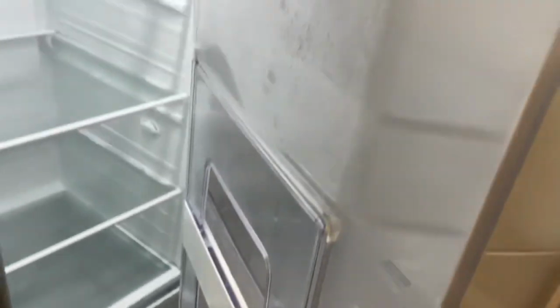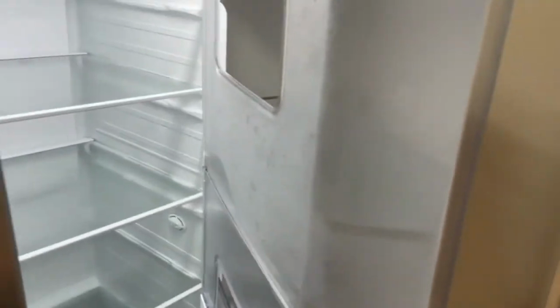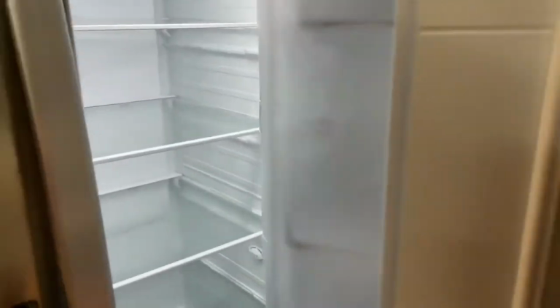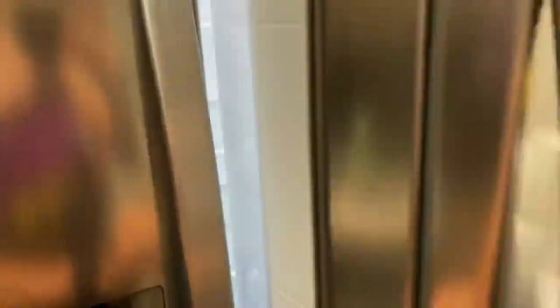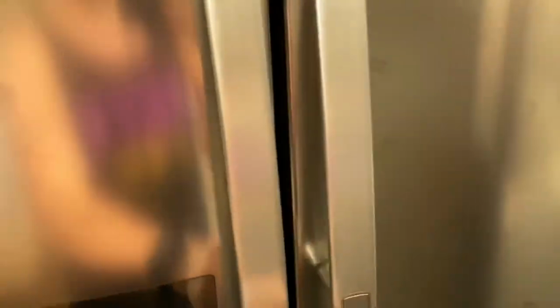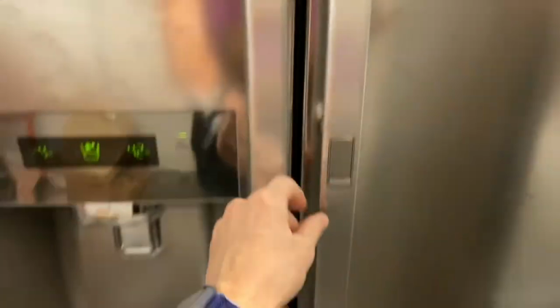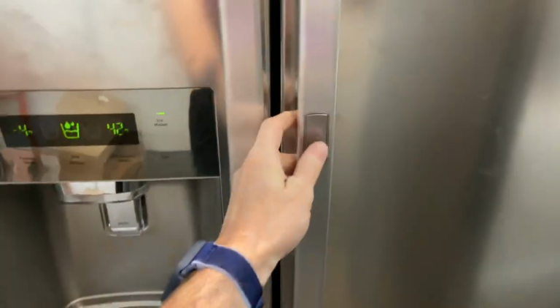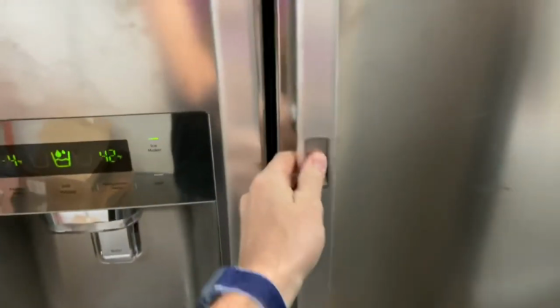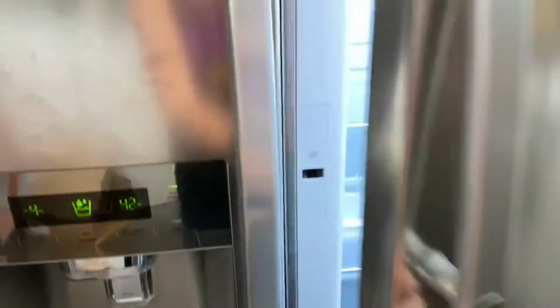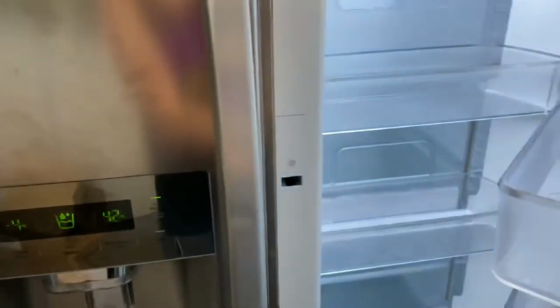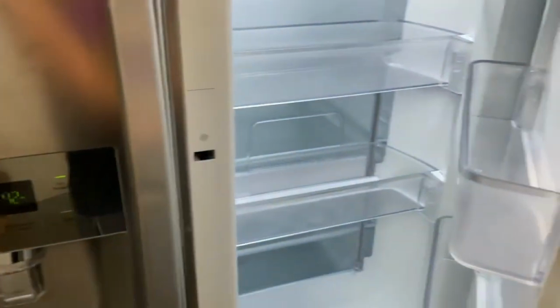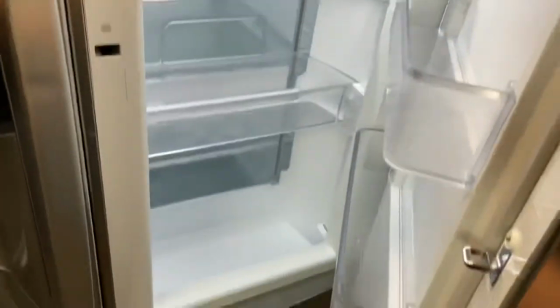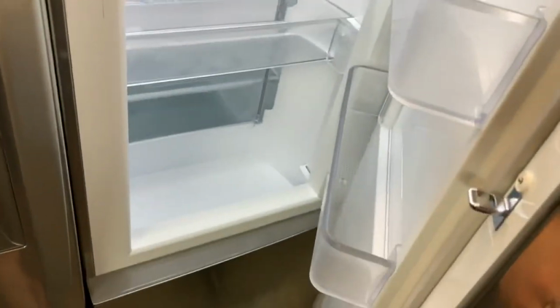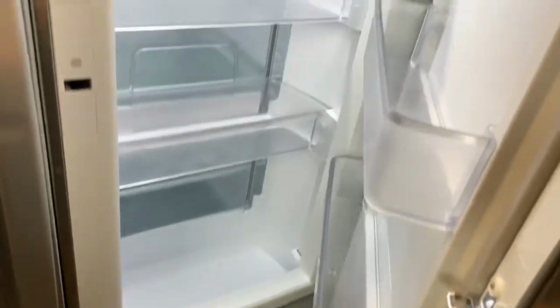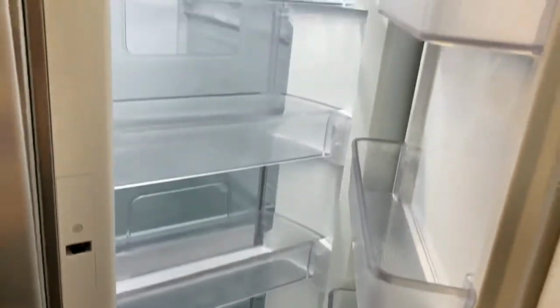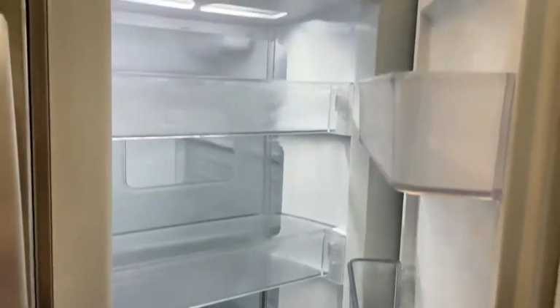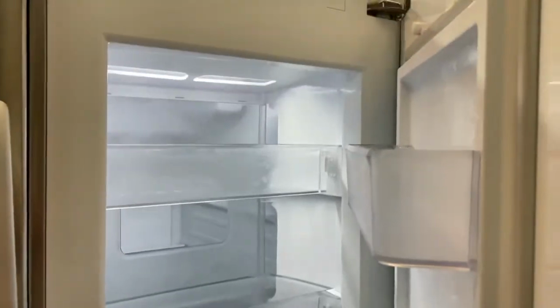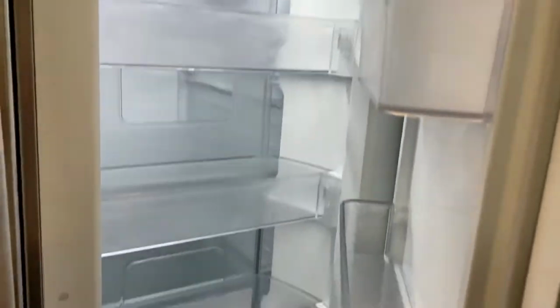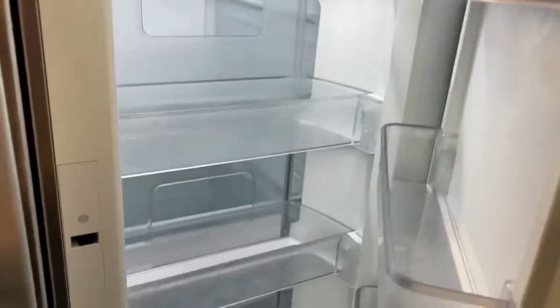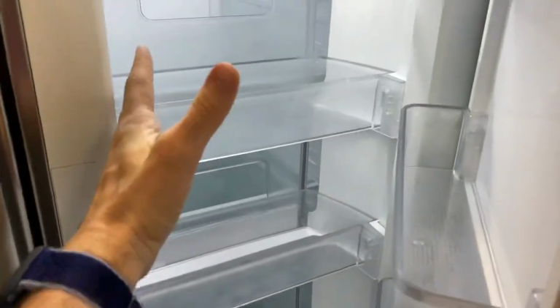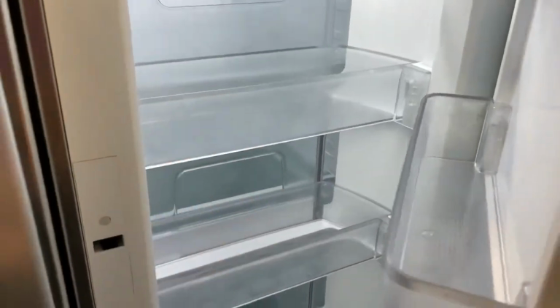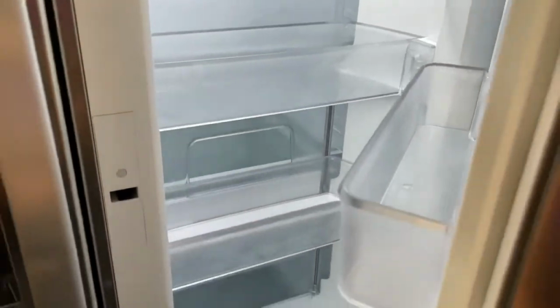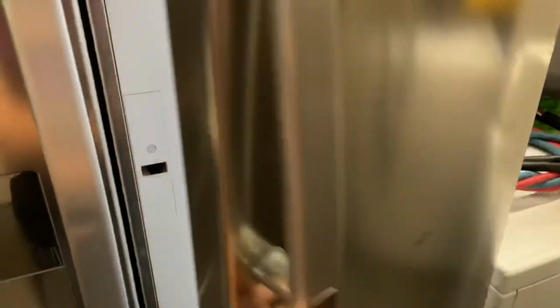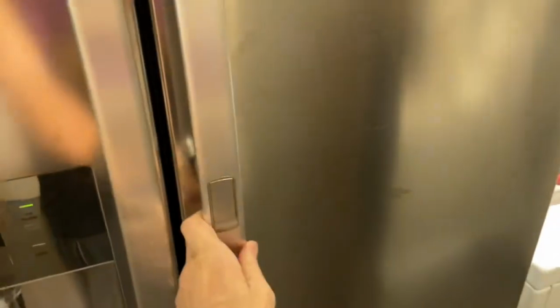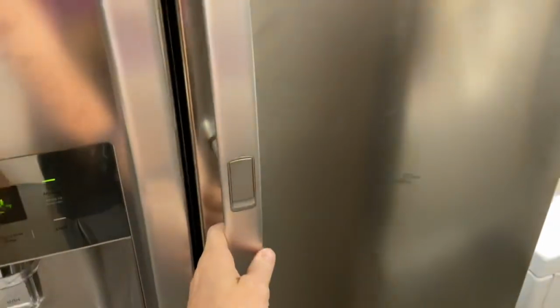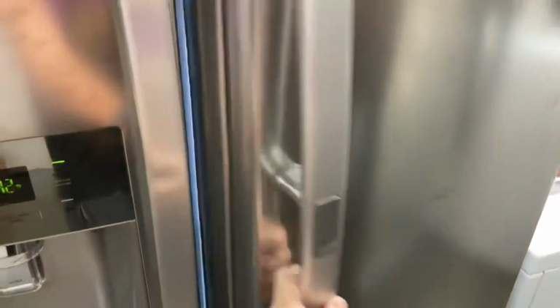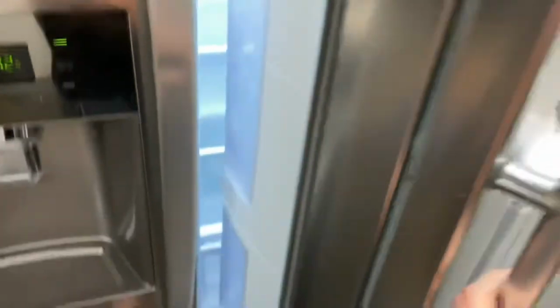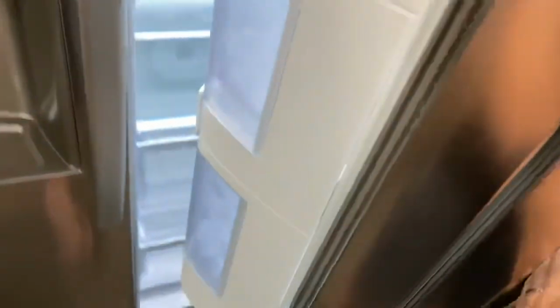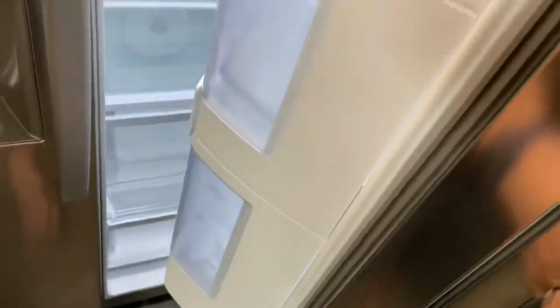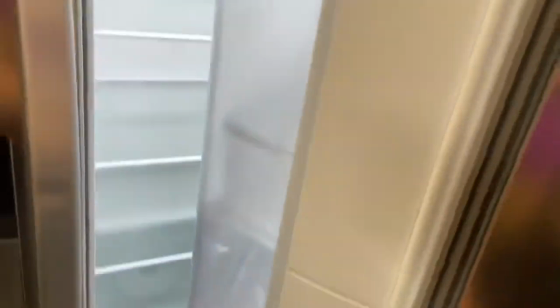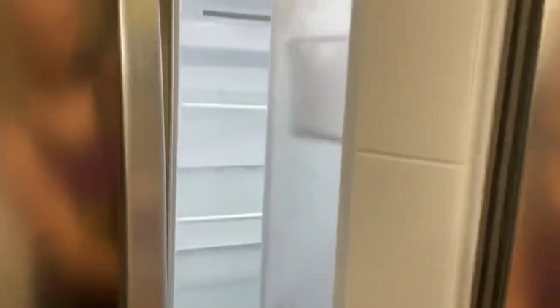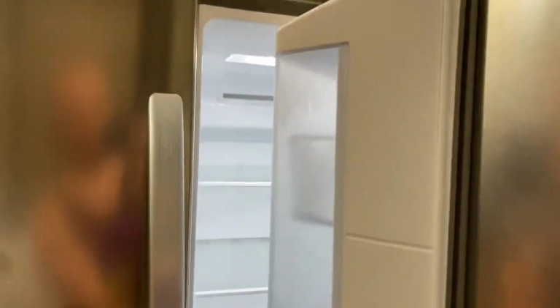Let me show you what that looks like when you push this button and open the door — then you can quickly access all your stuff without actually opening the whole door. Or you don't push the button and the whole door comes open.